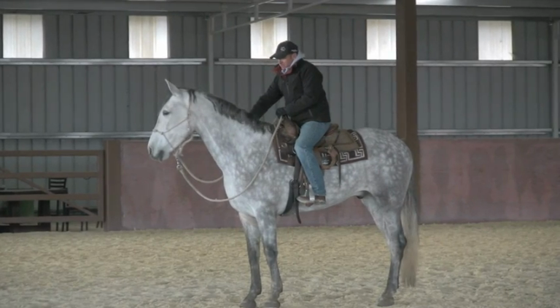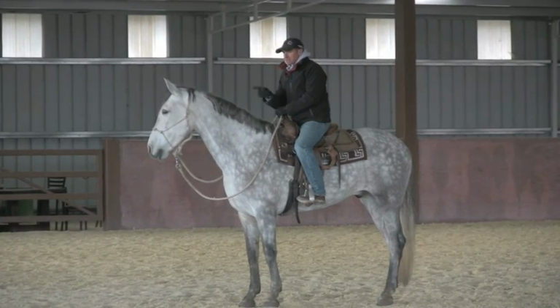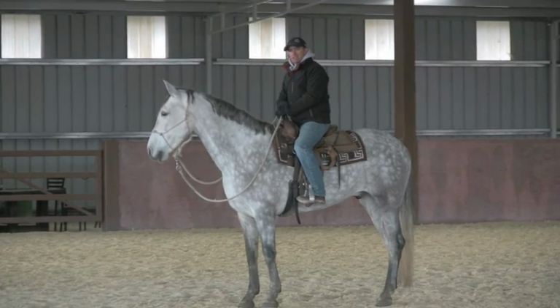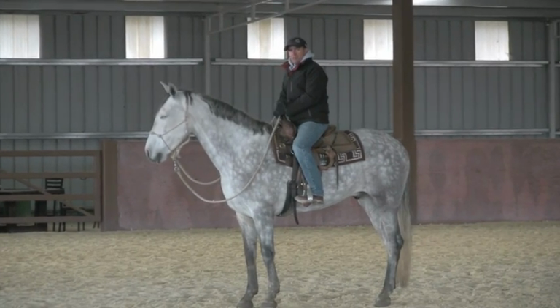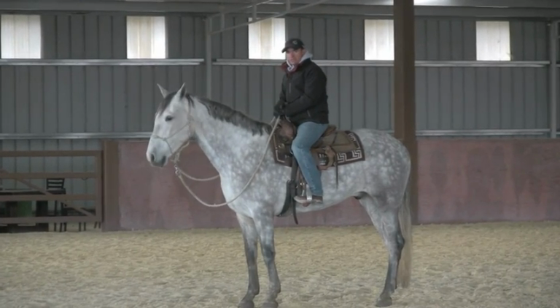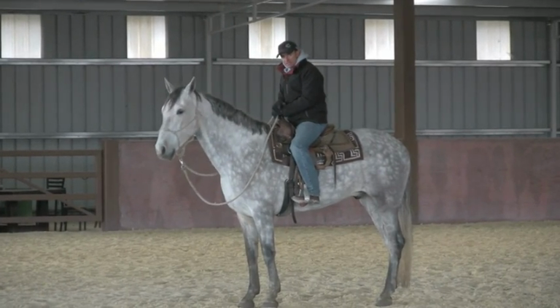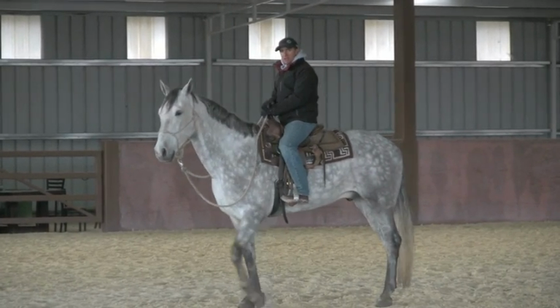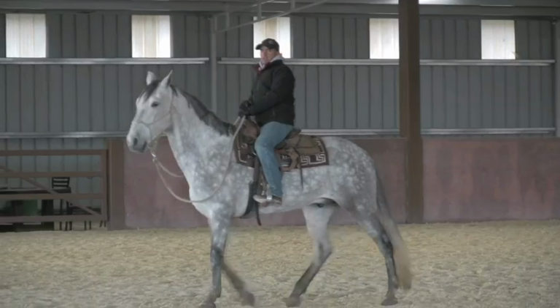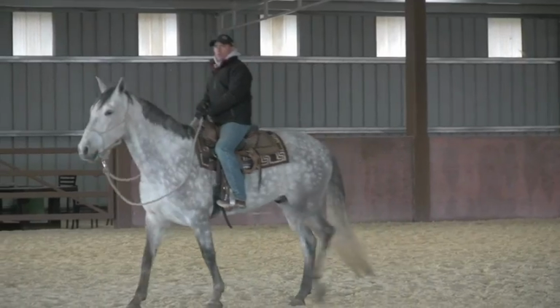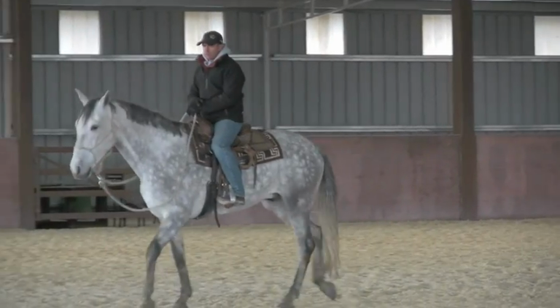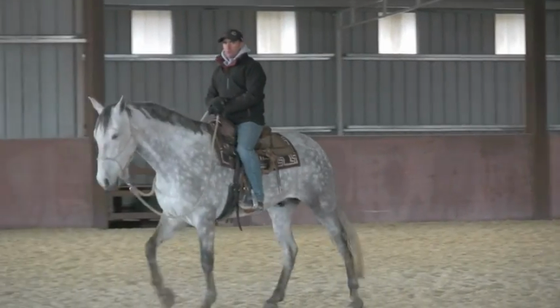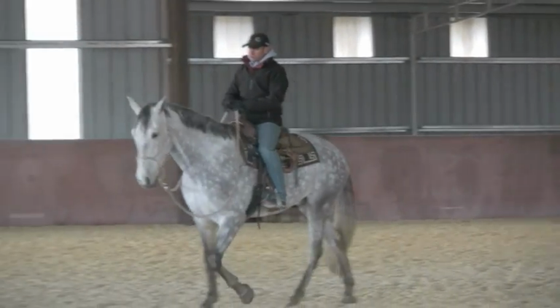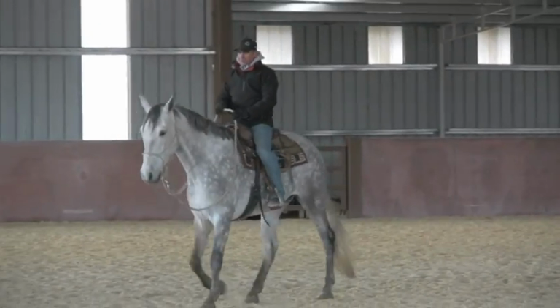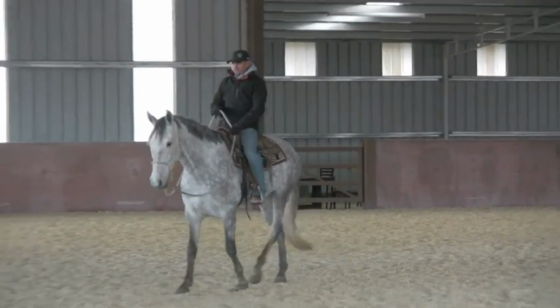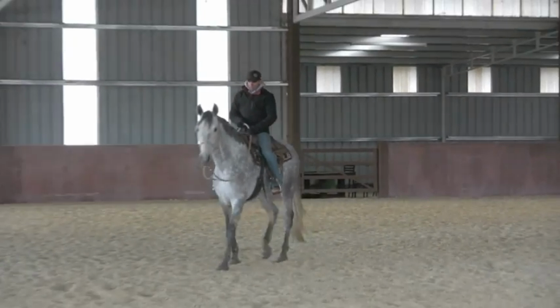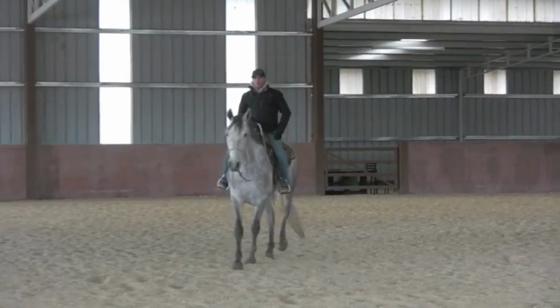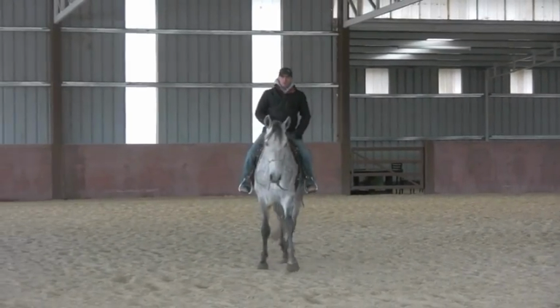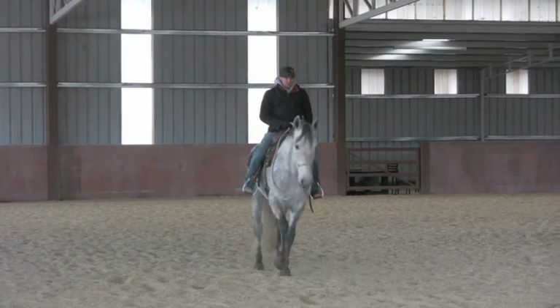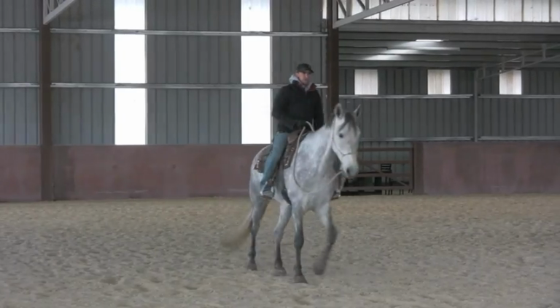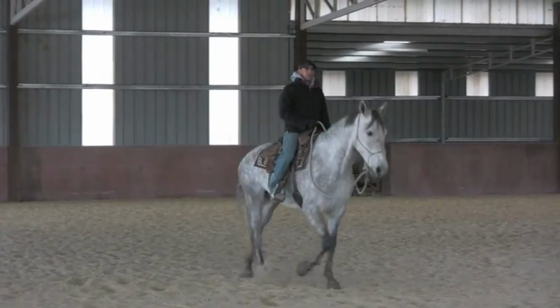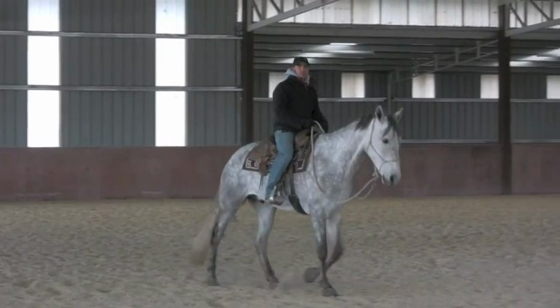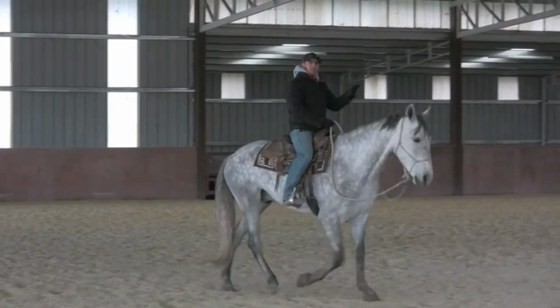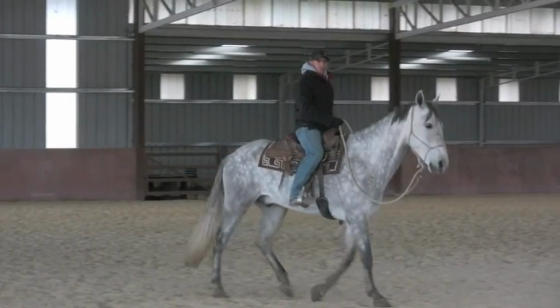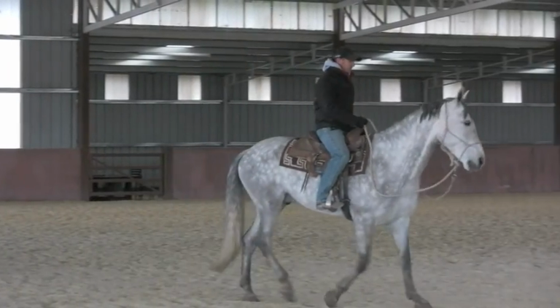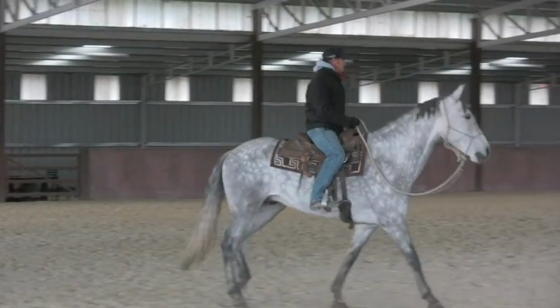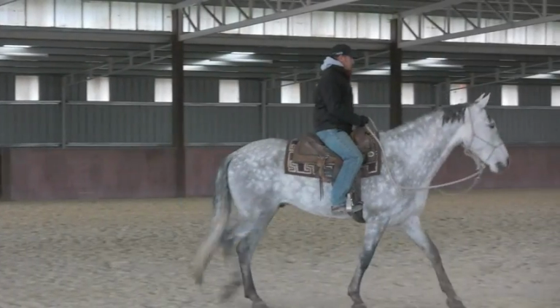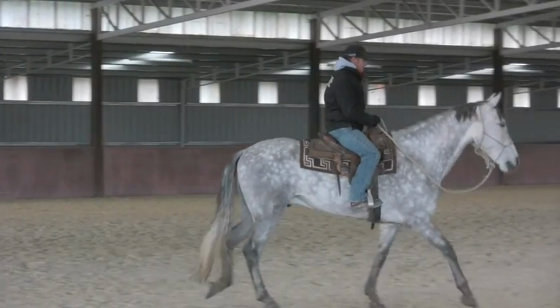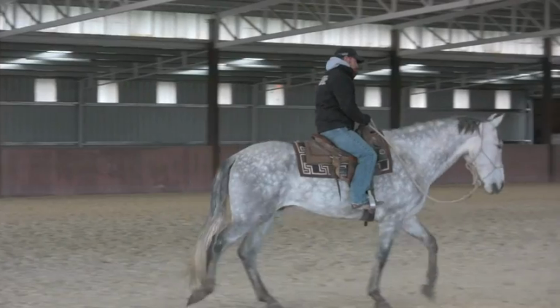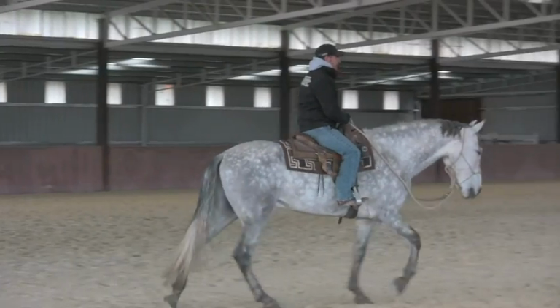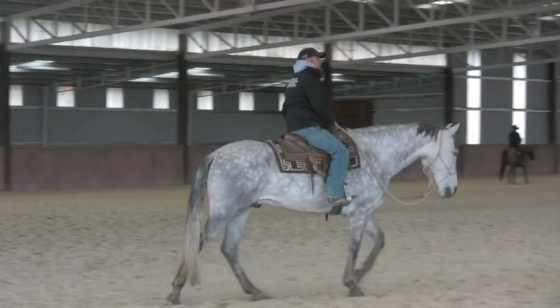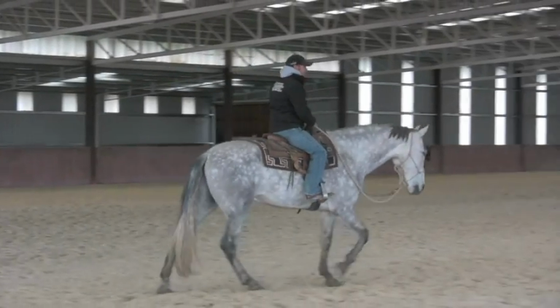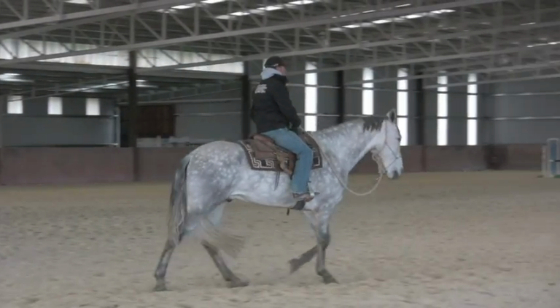So now he's standing still. Just like I did the other day, I'm going to ask him to walk before he walks — I want it to be my idea for him to walk. I don't want him to pre-empt me and walk before I ask him to. I don't care where he walks to, as long as he walks.